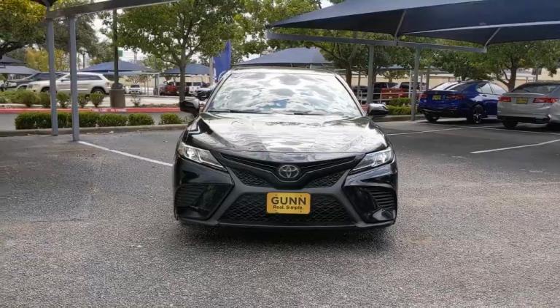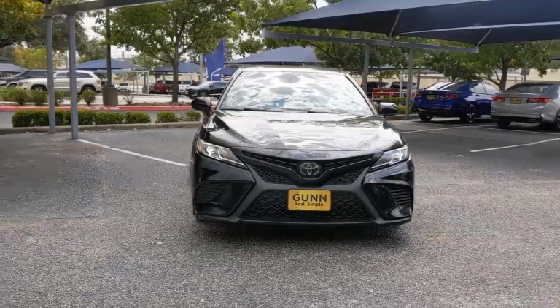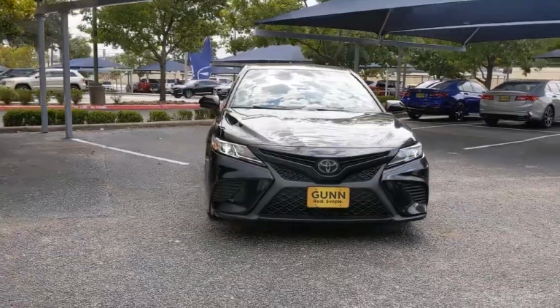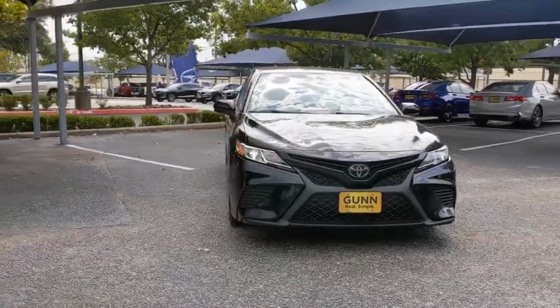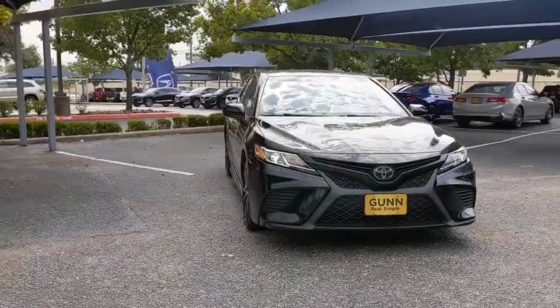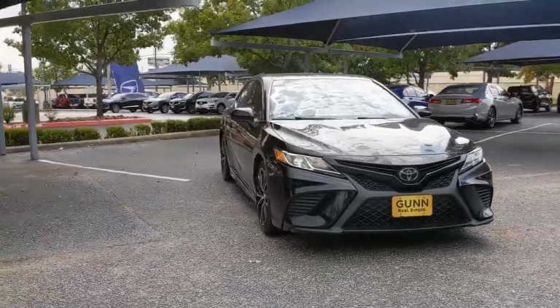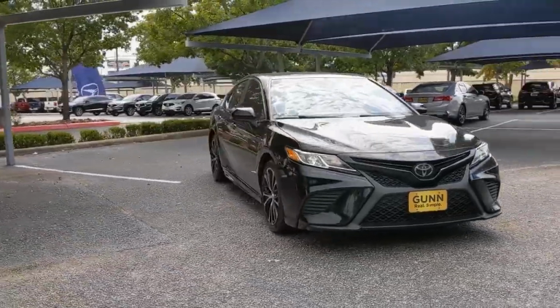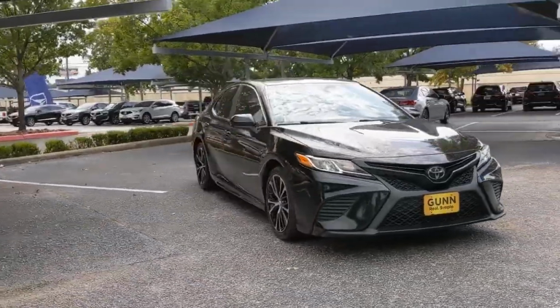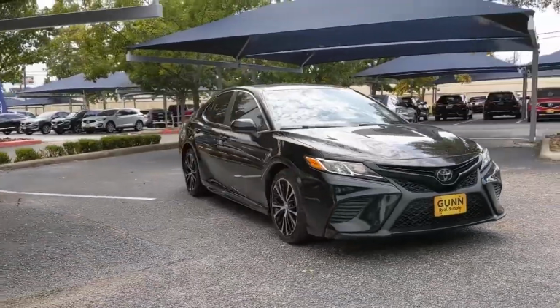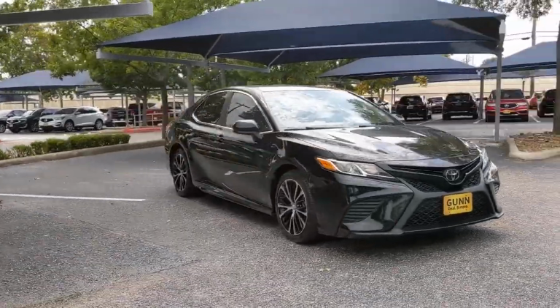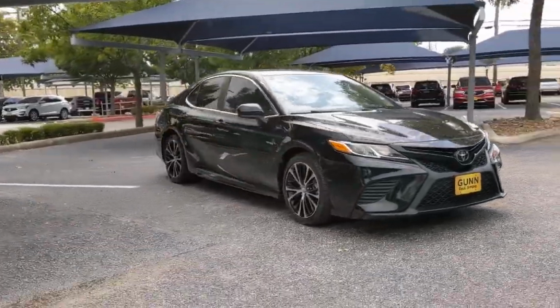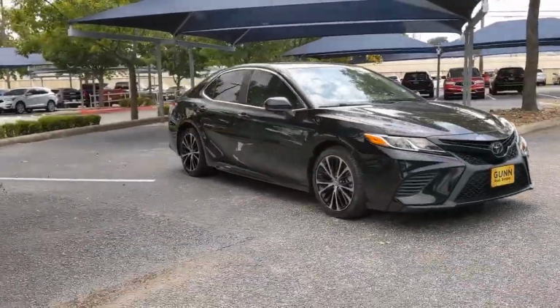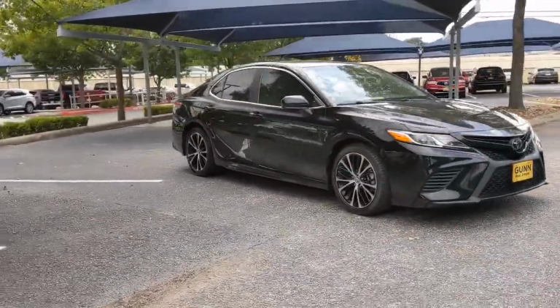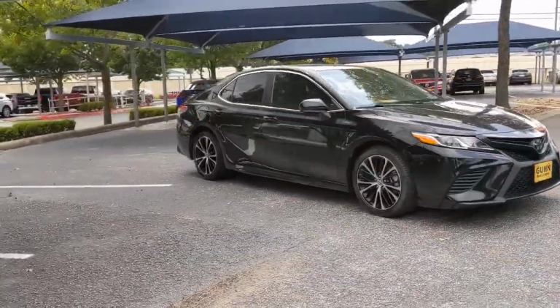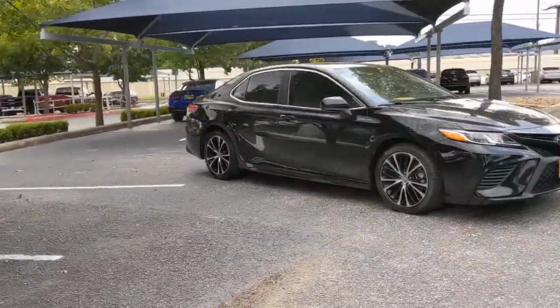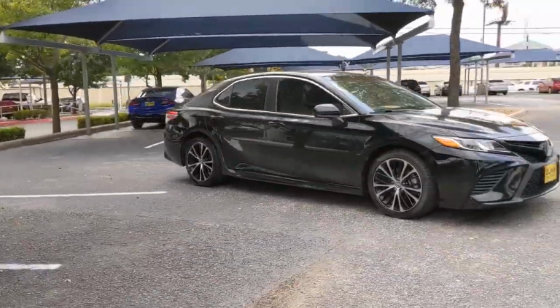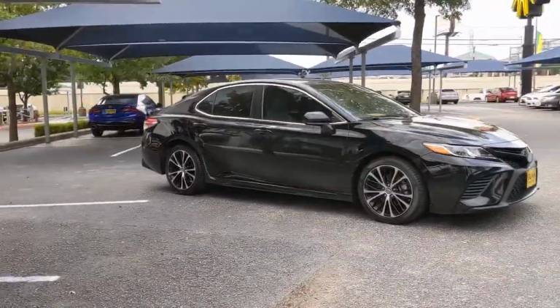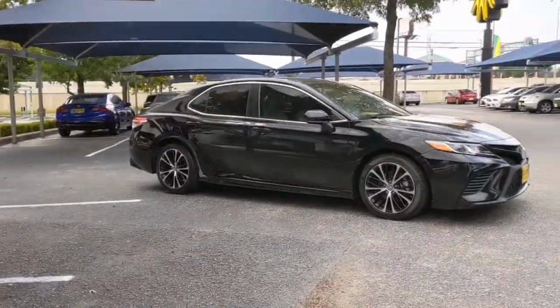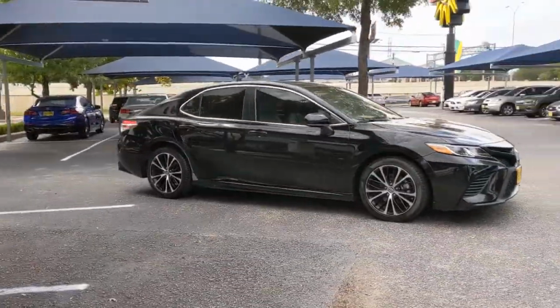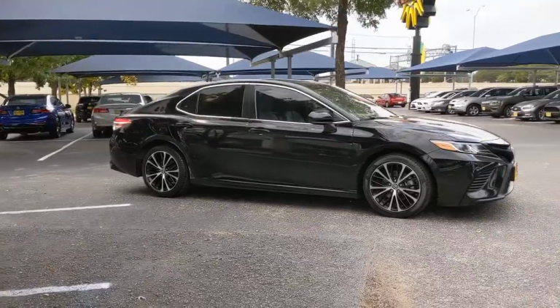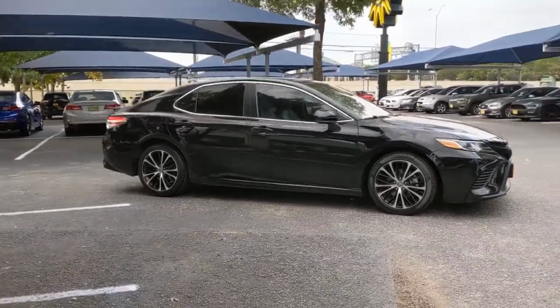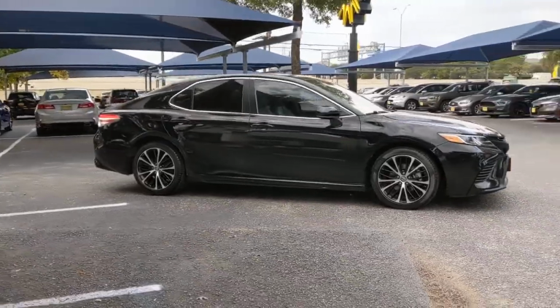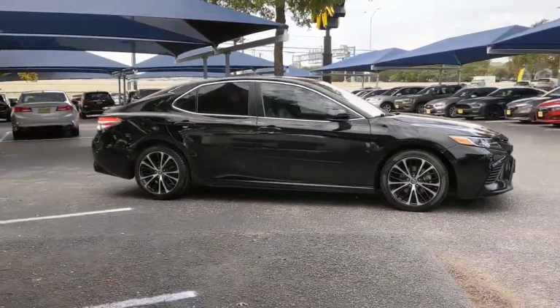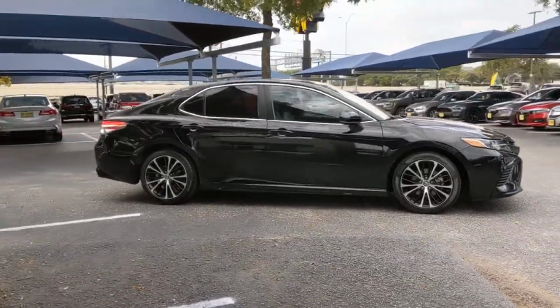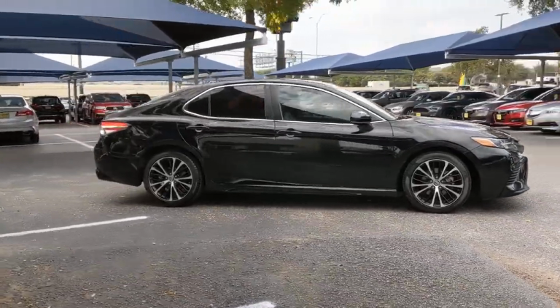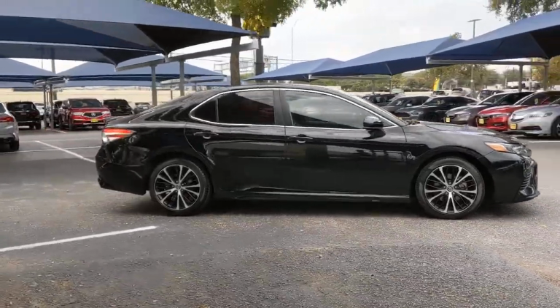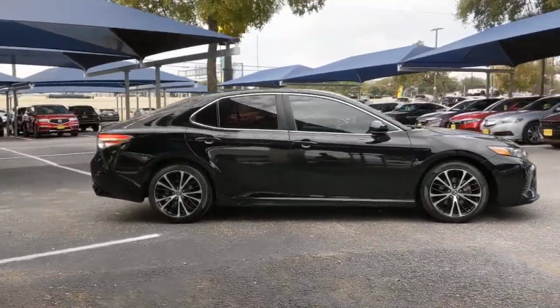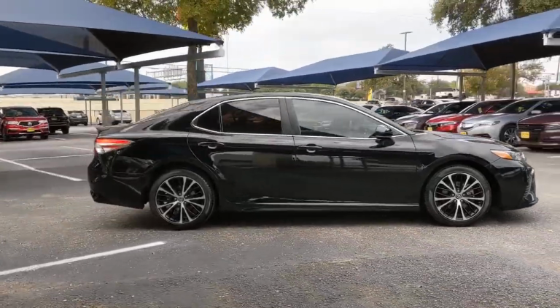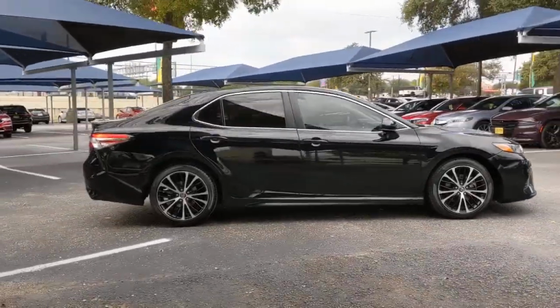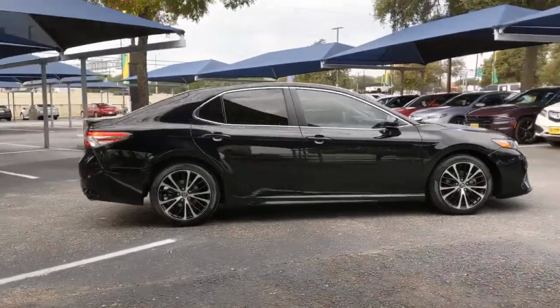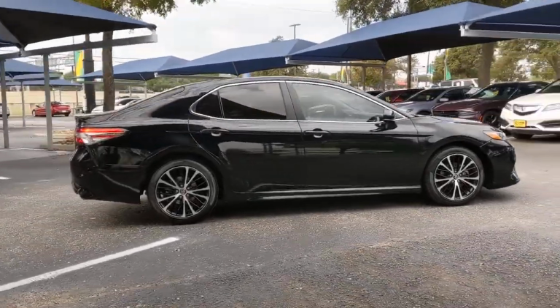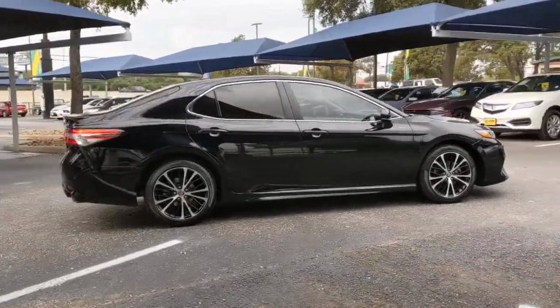You will be amazed by this 2018 Toyota Camry. This vehicle is an outstanding buy with fewer than 80,000 miles on the odometer.